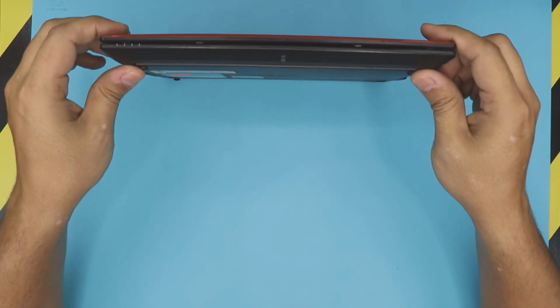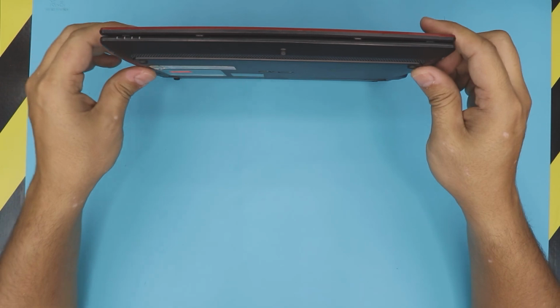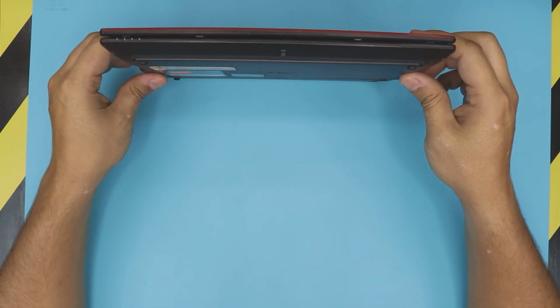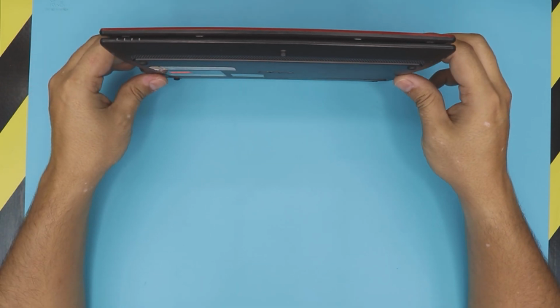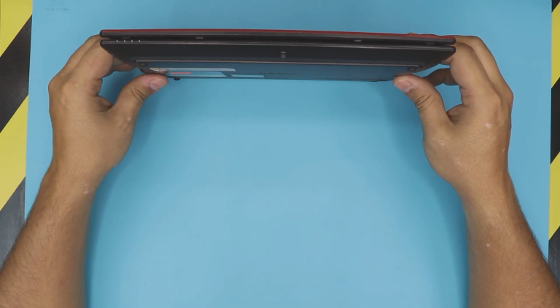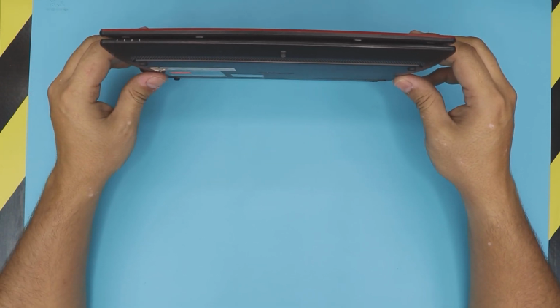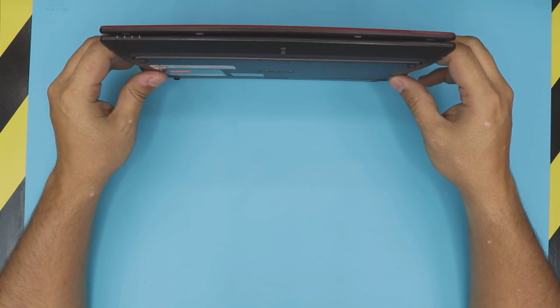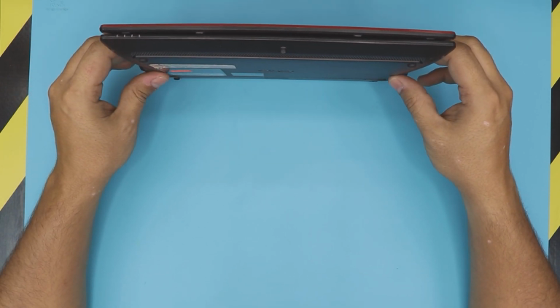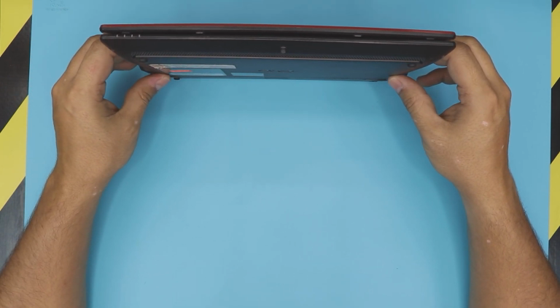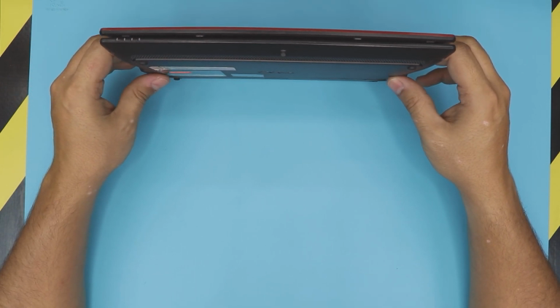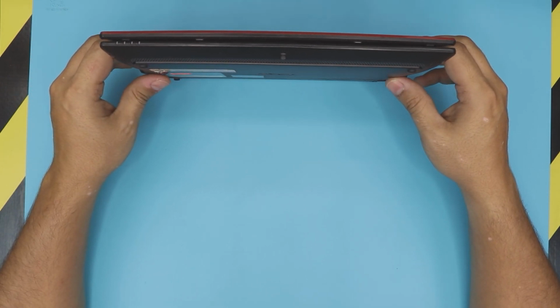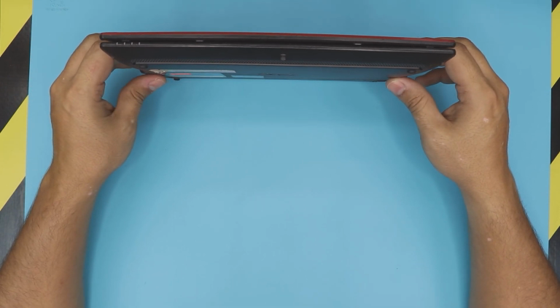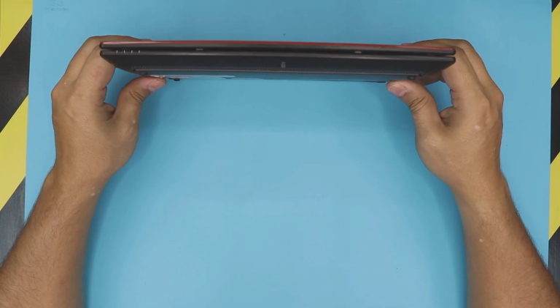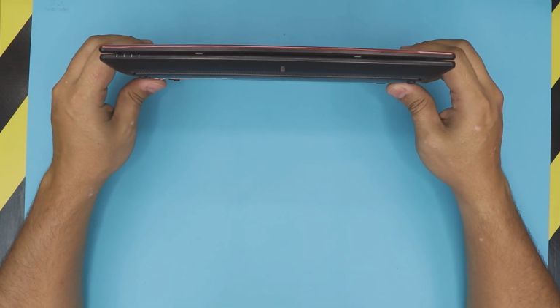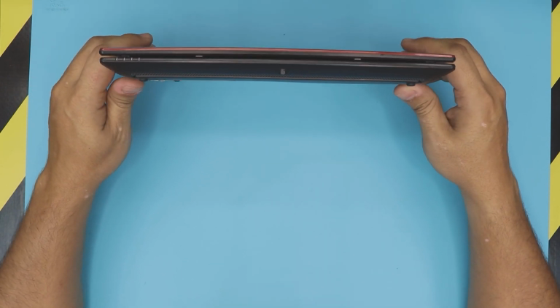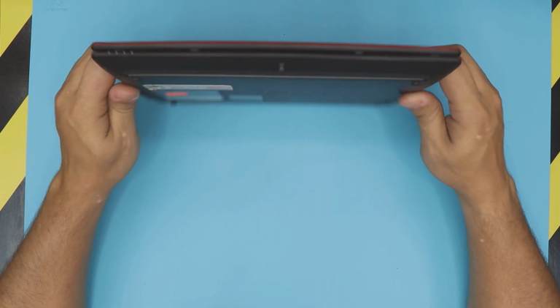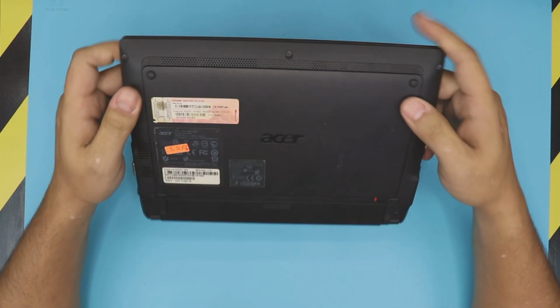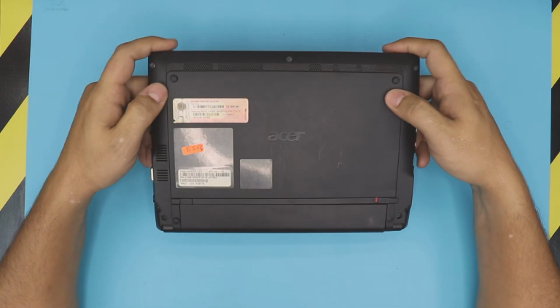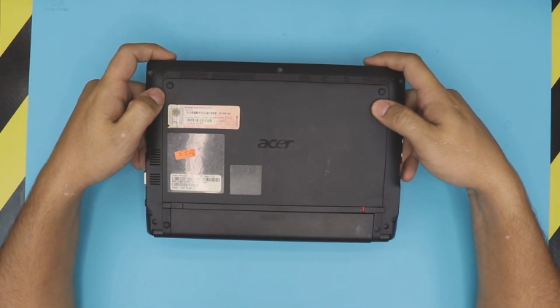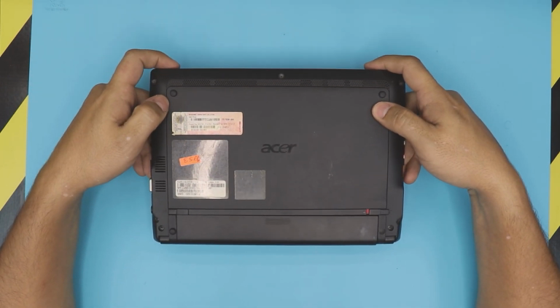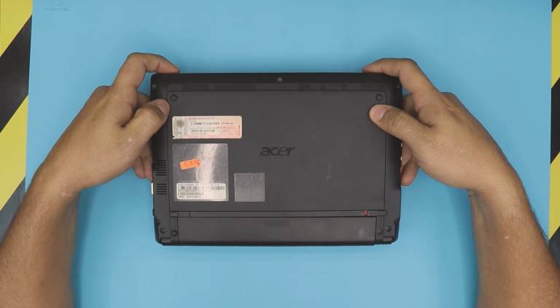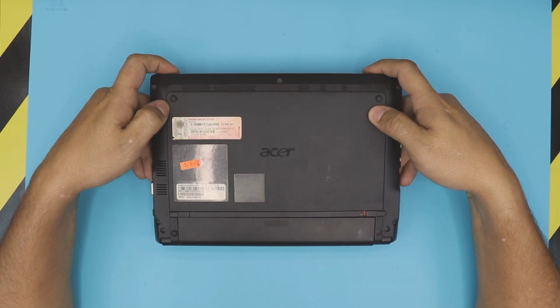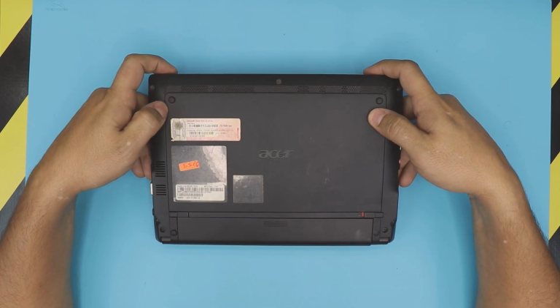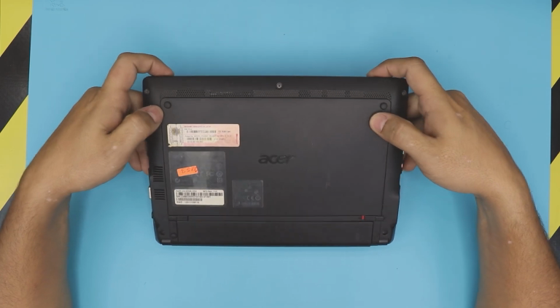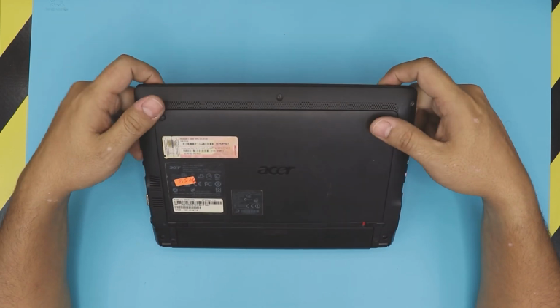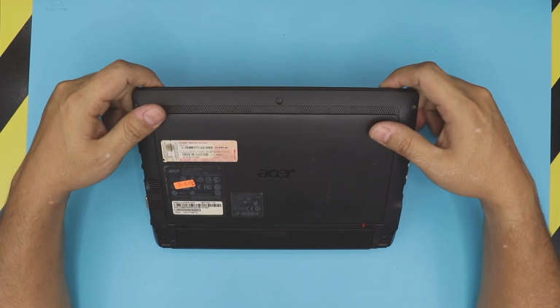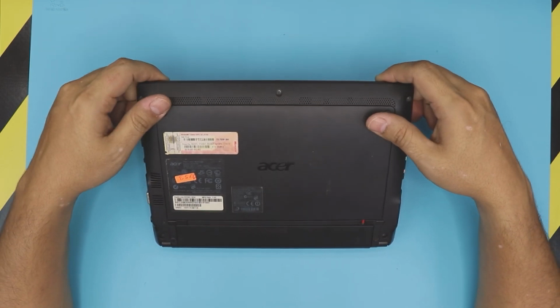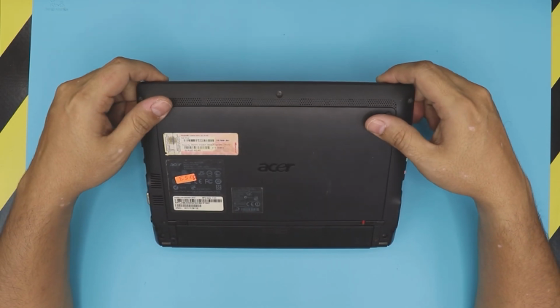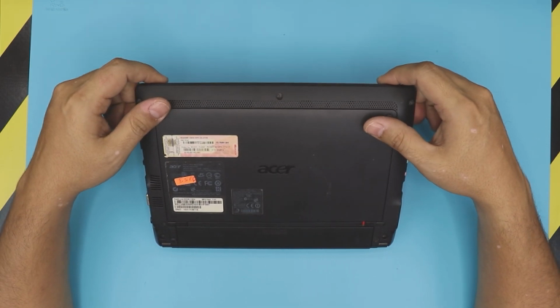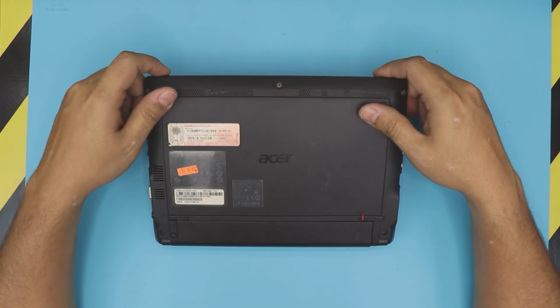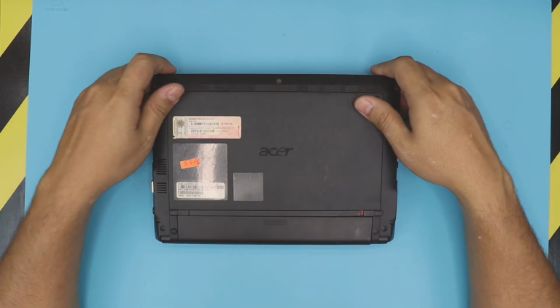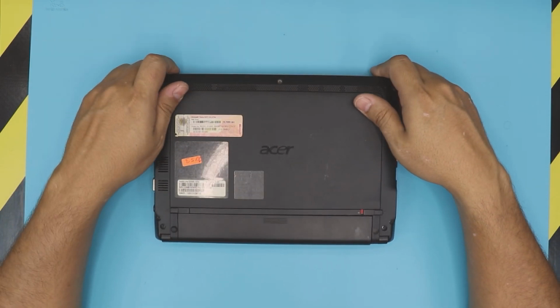In this video I'm just going to go straight to upgrading the RAM. I'll make another video on how to upgrade the hard drive to make it much faster.